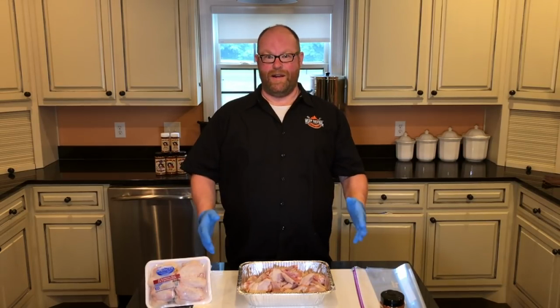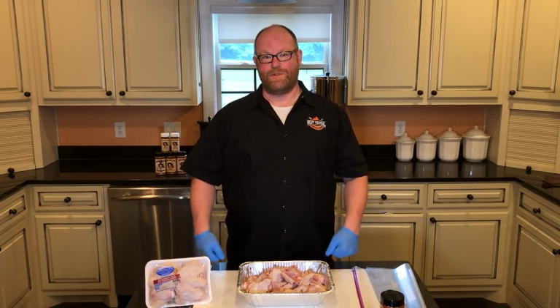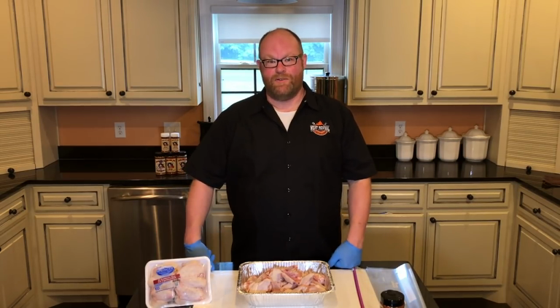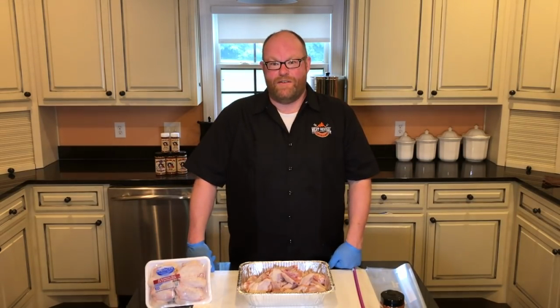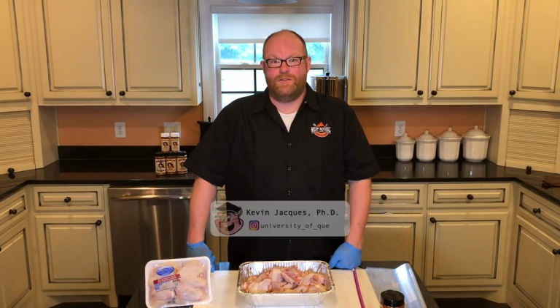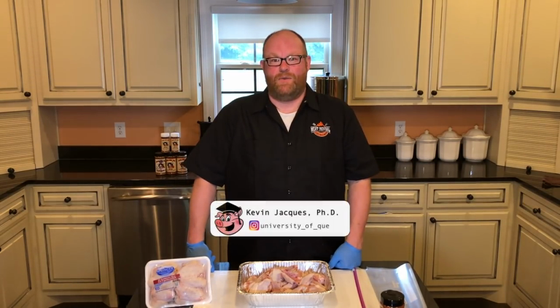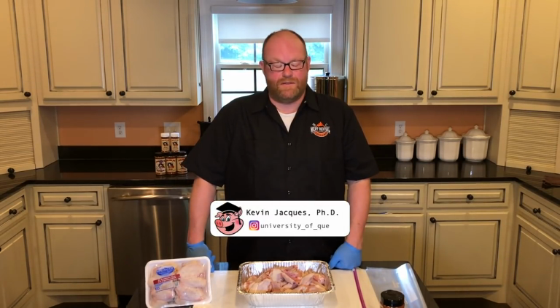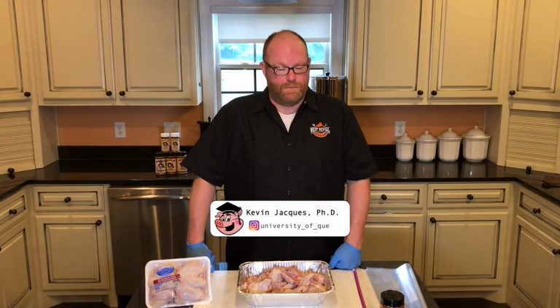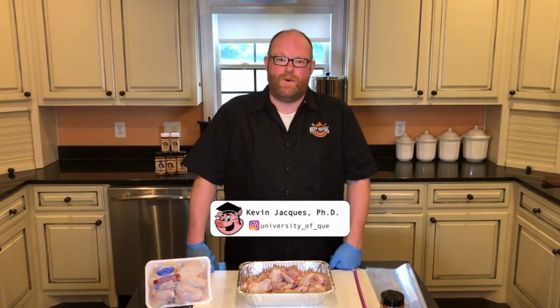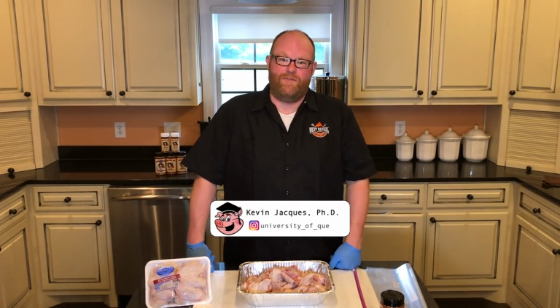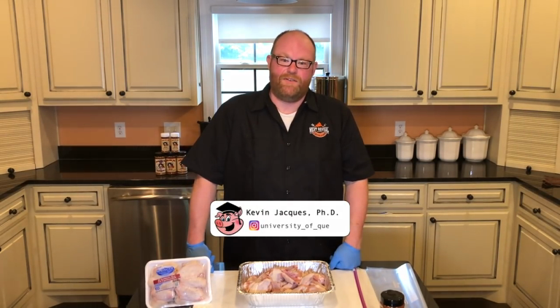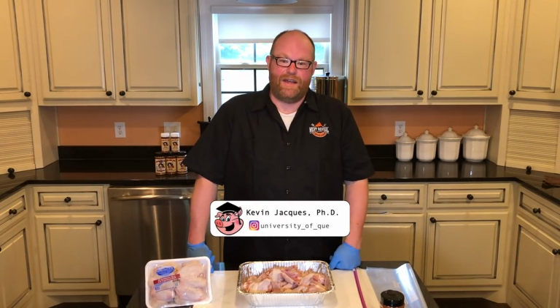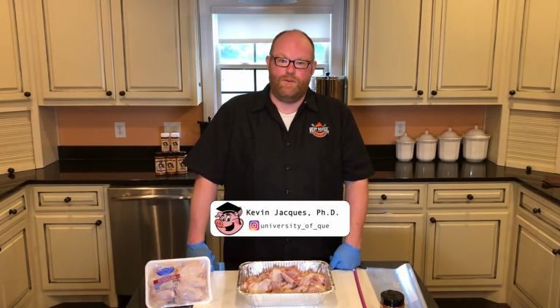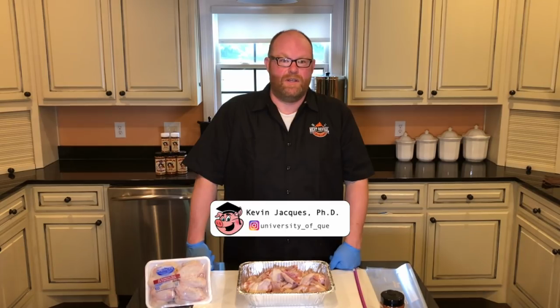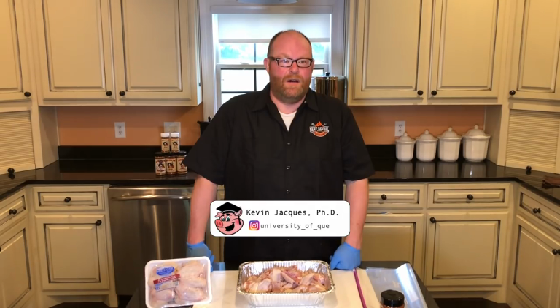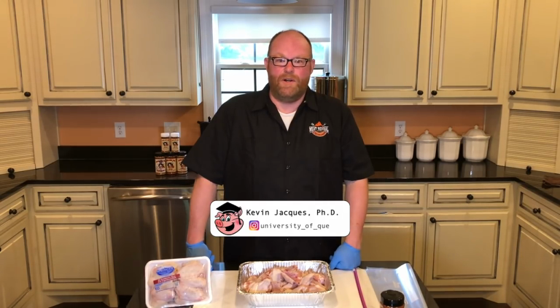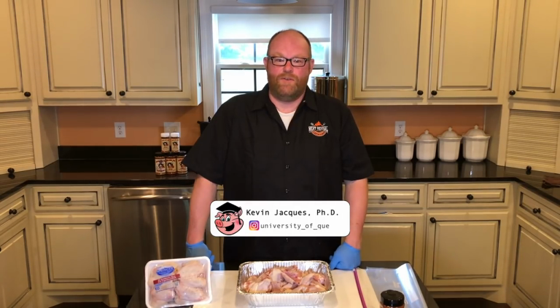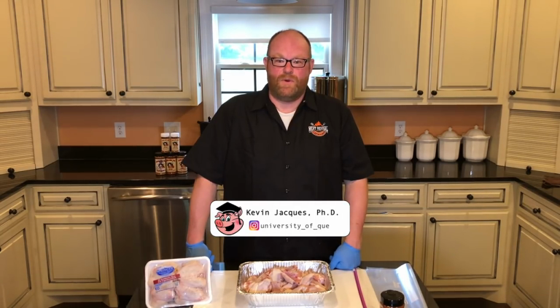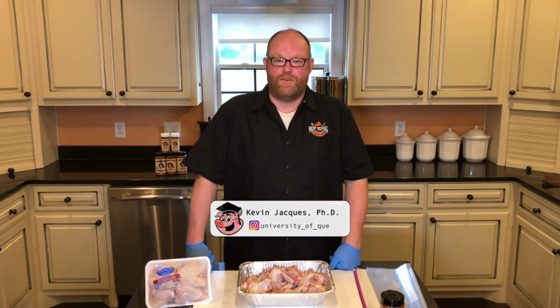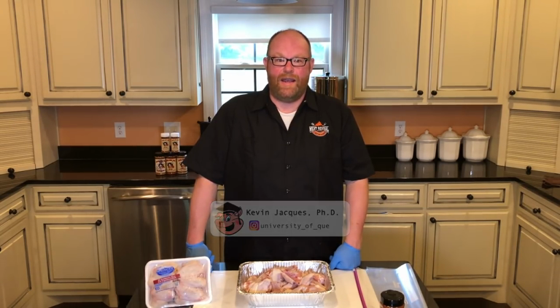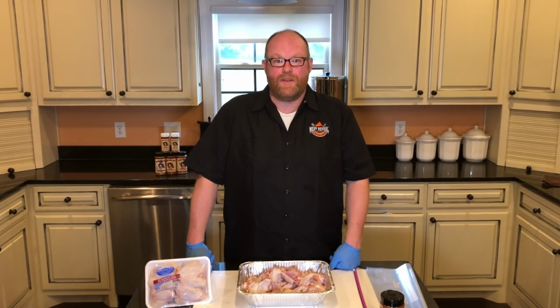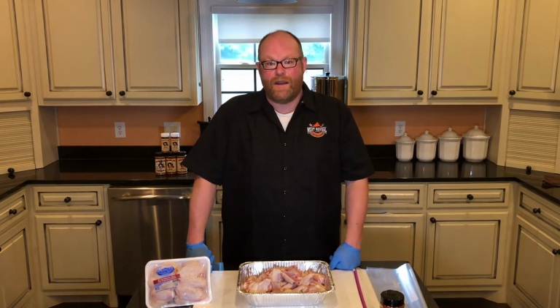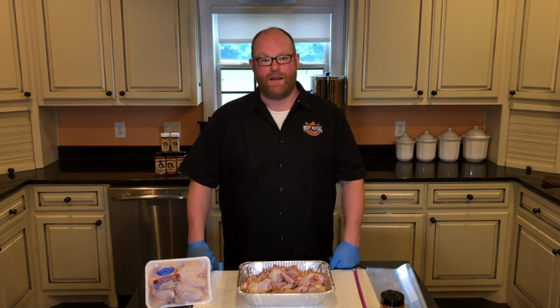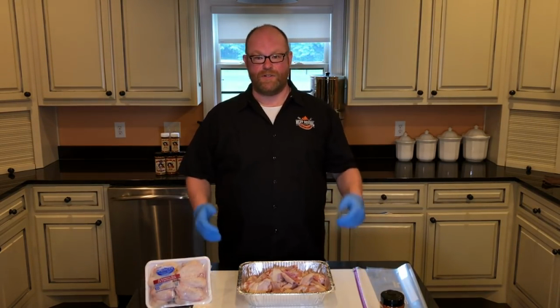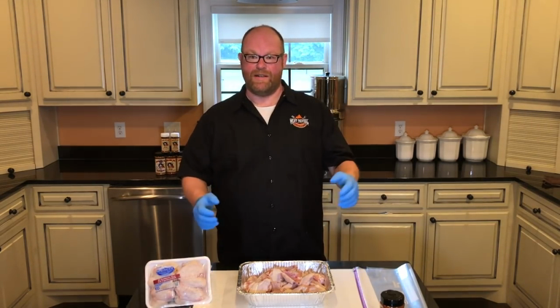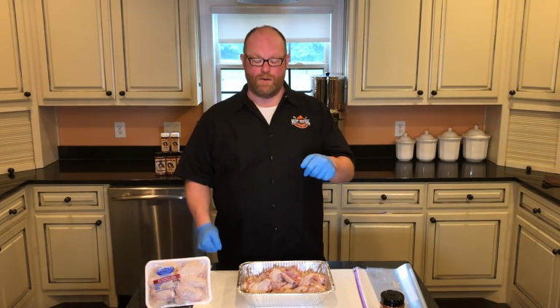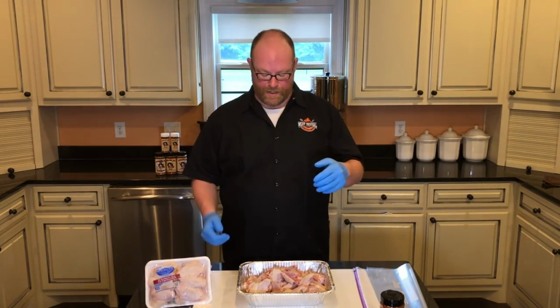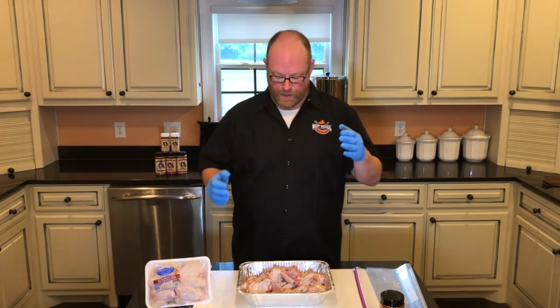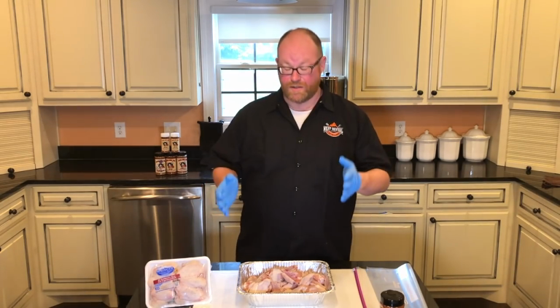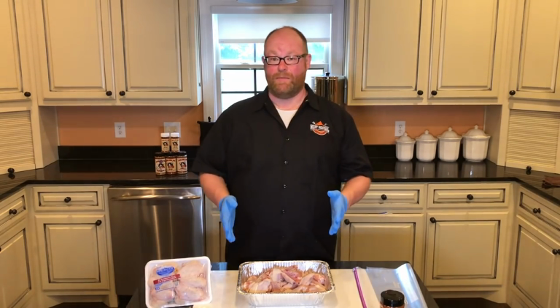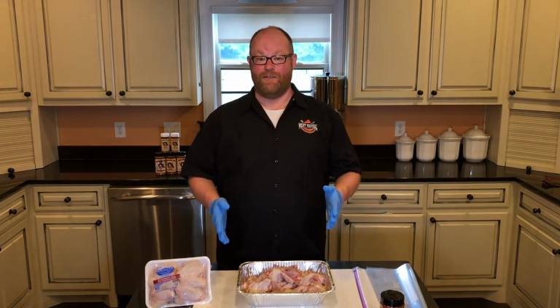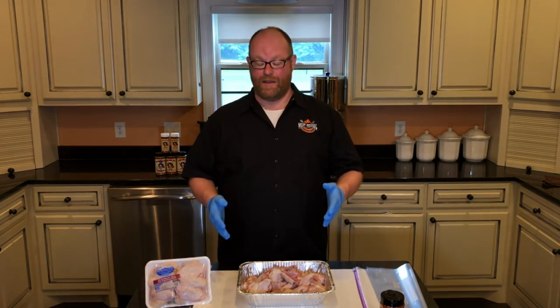Today's episode of Meat Revival: Chicken Wings. Probably one of the favorite snack foods, munching foods, whether it's for the game, for tailgating, or for just eating out on the weekend. It's also one of my favorite things.